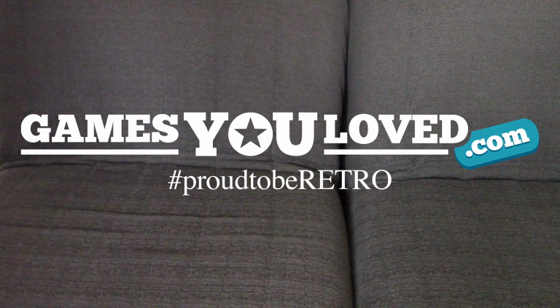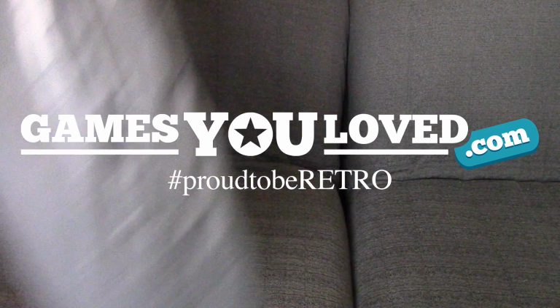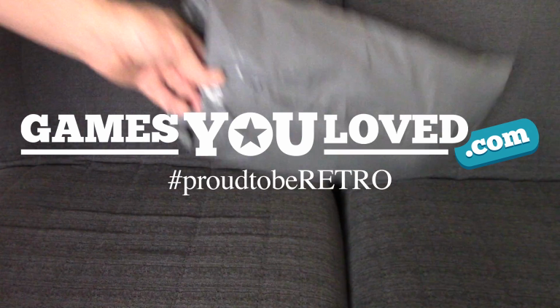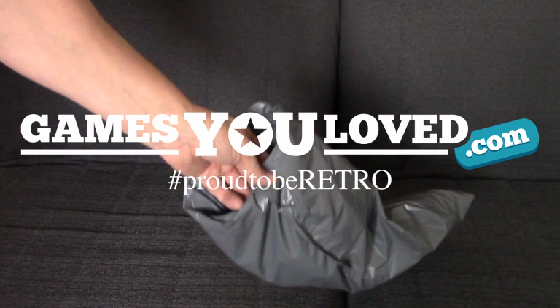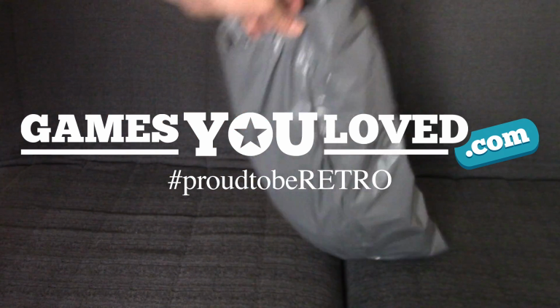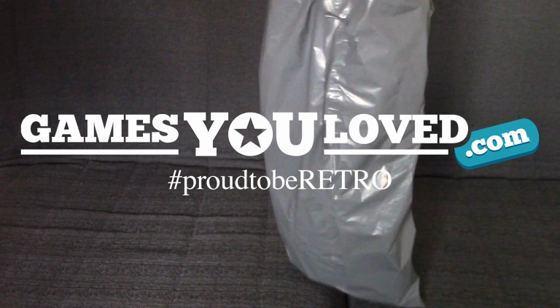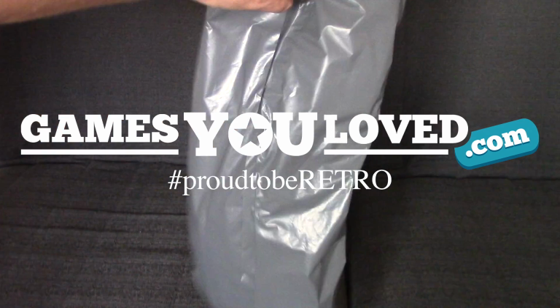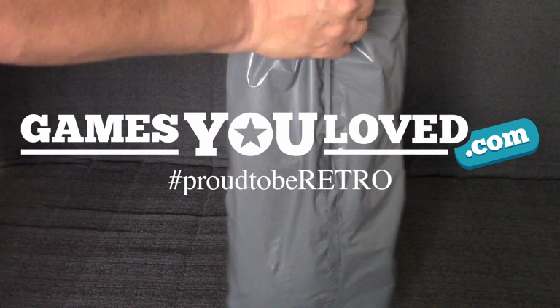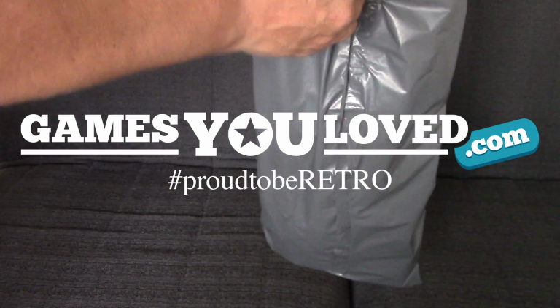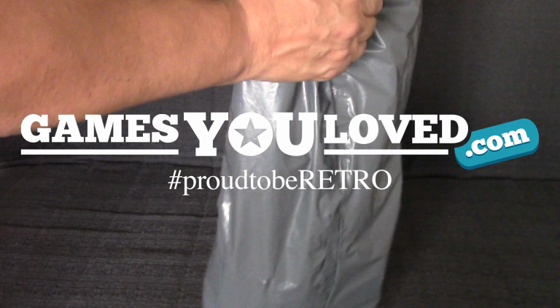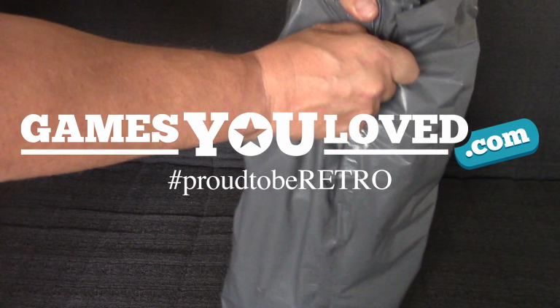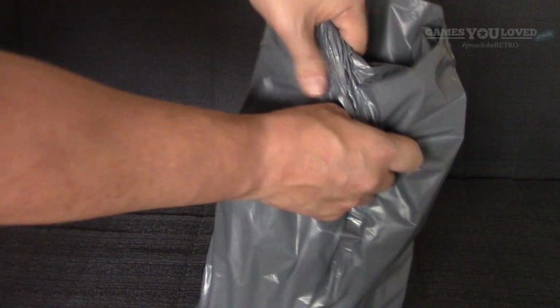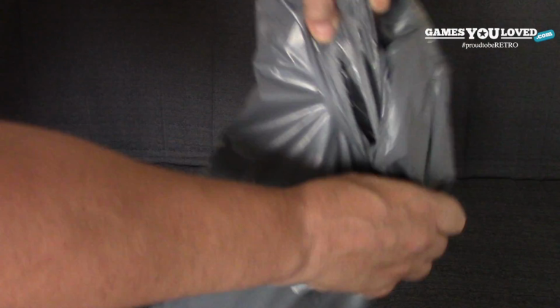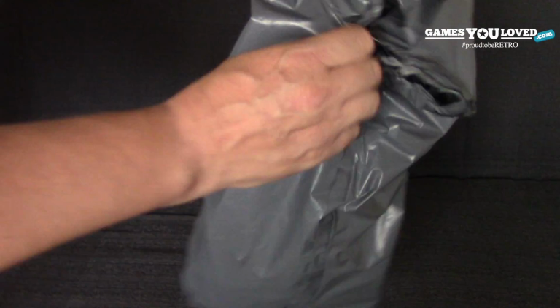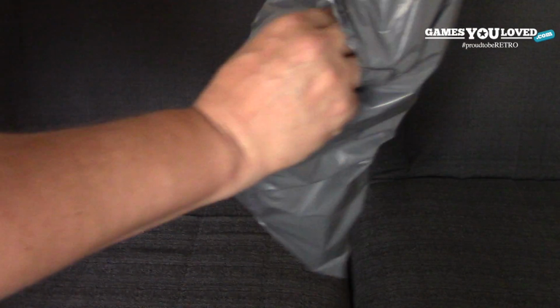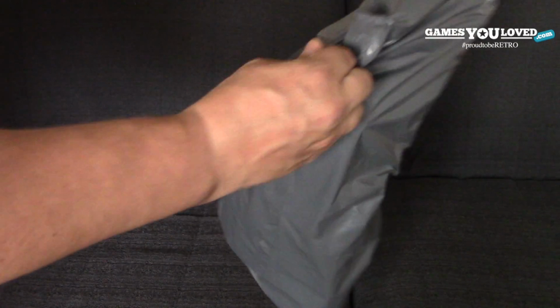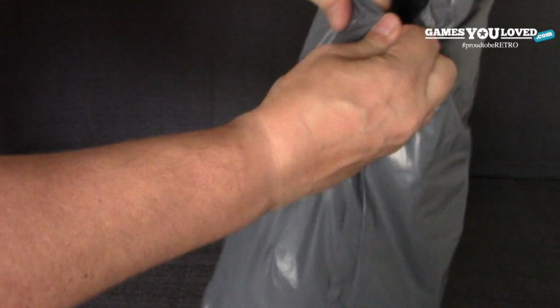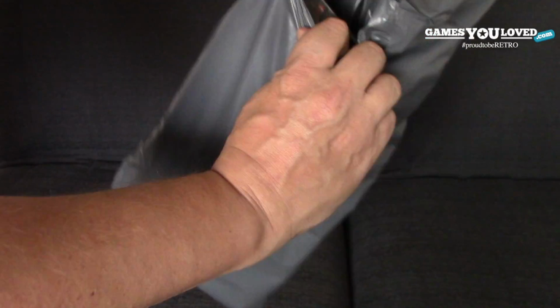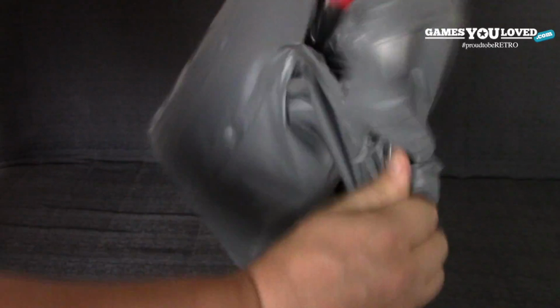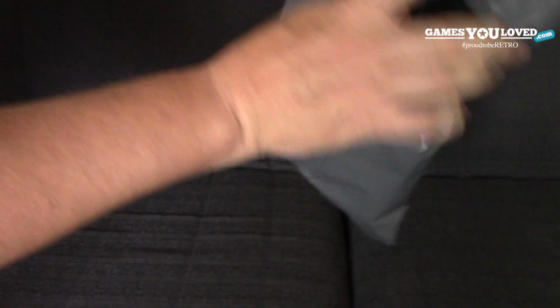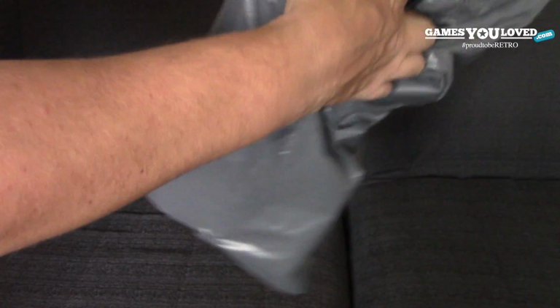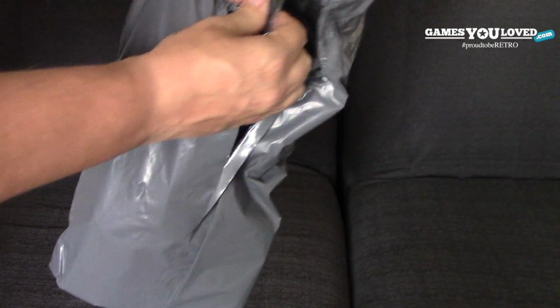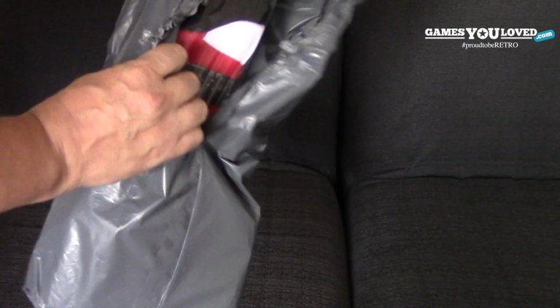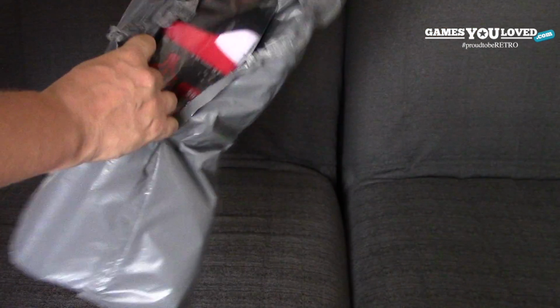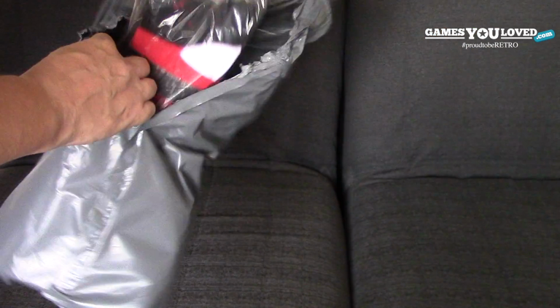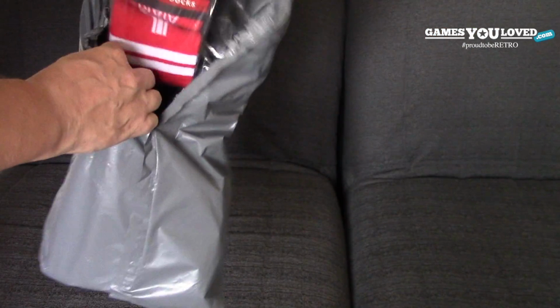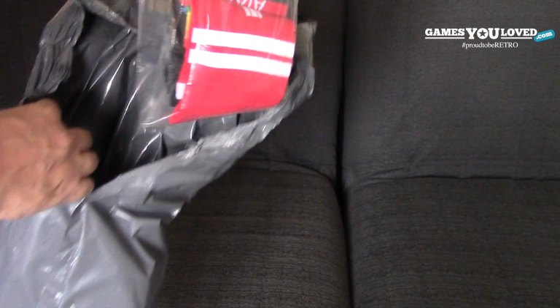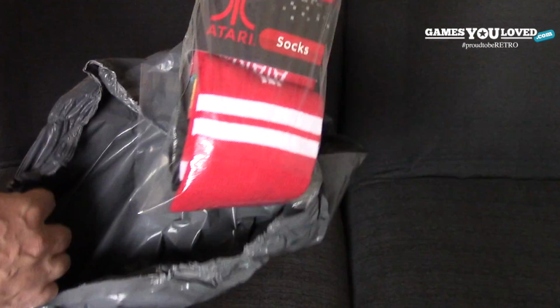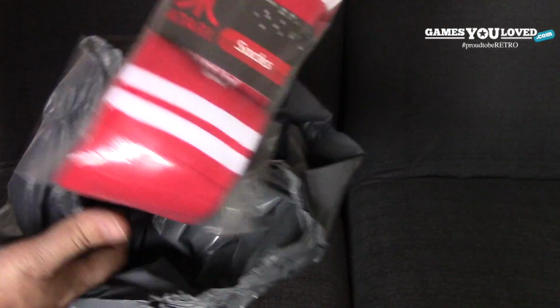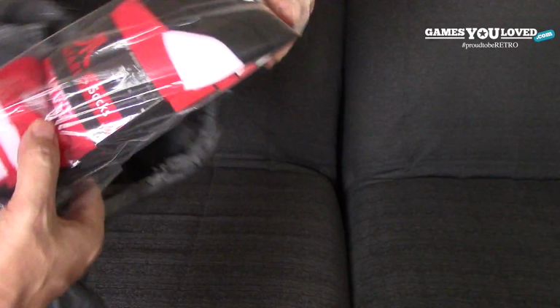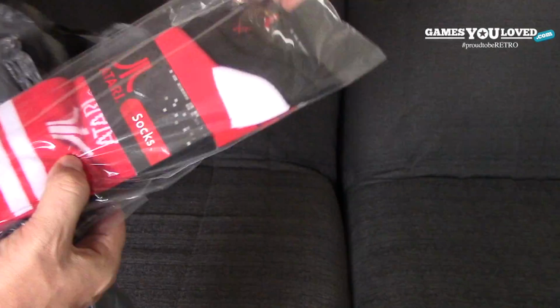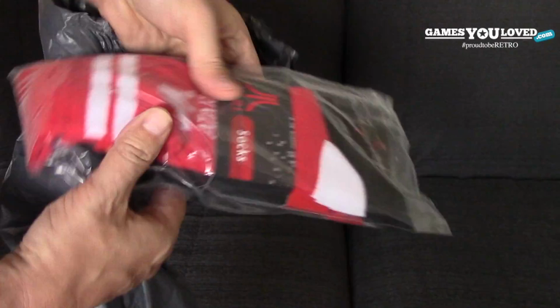Today we've got an unpacking — it's not so much an unboxing — of a few new goodies that have come from Numskull, that's numskull.co.uk, and it's the new range of Atari merchandise.